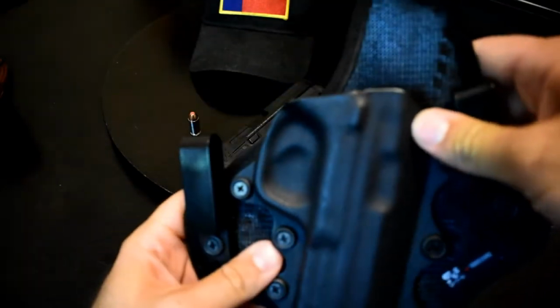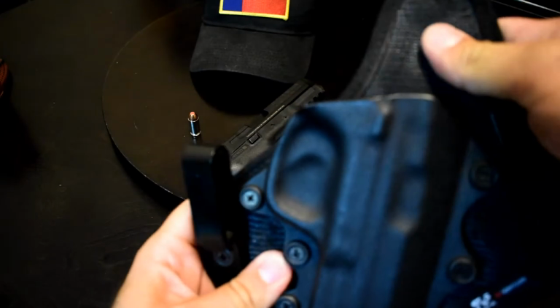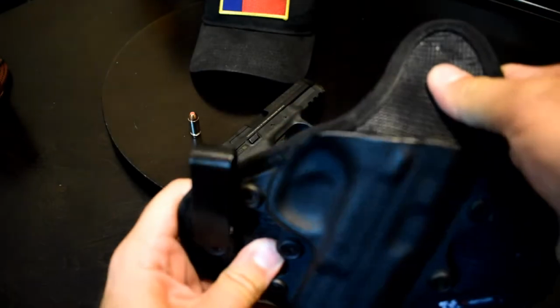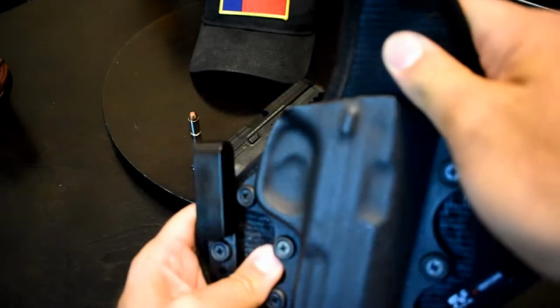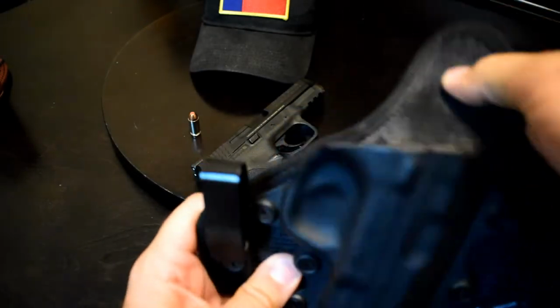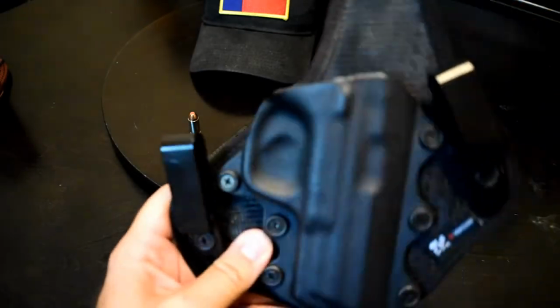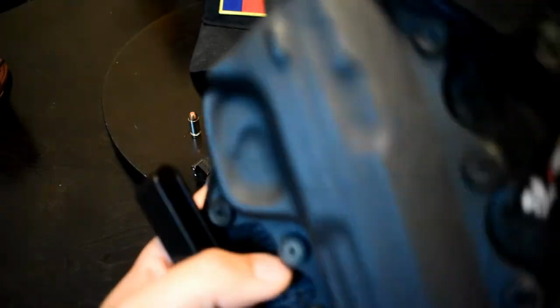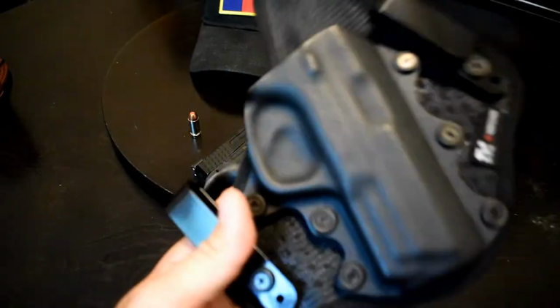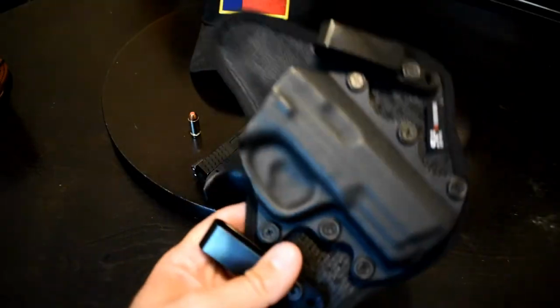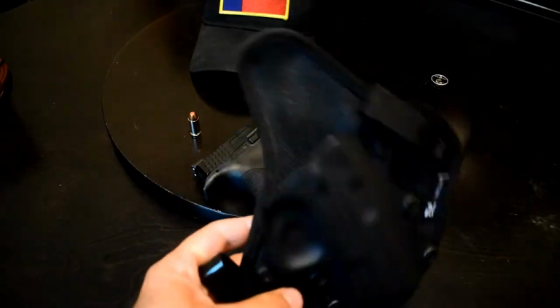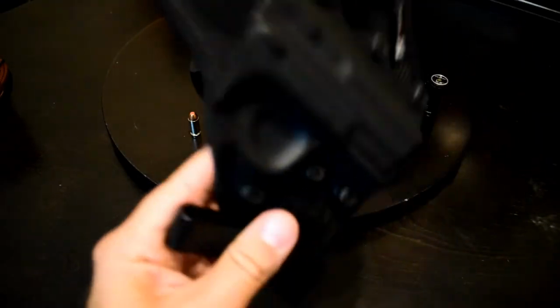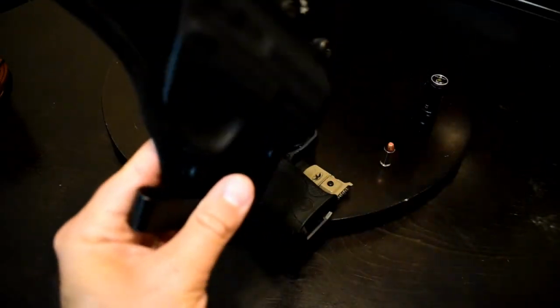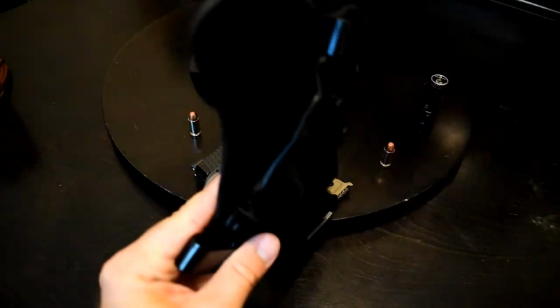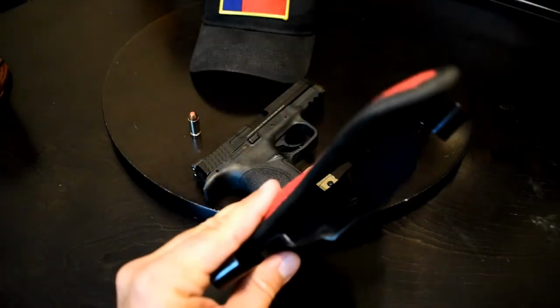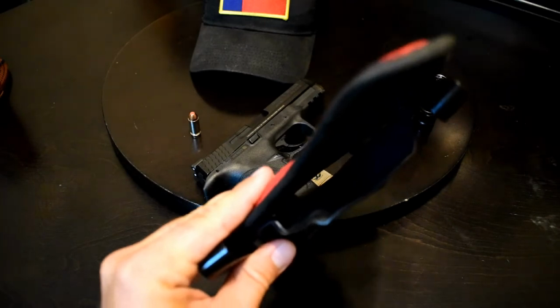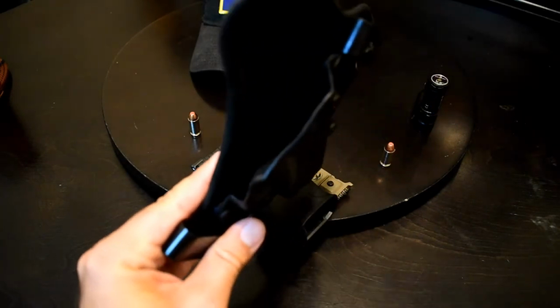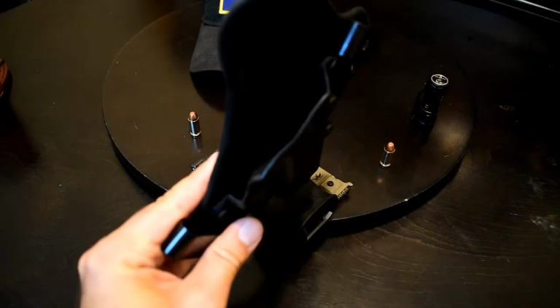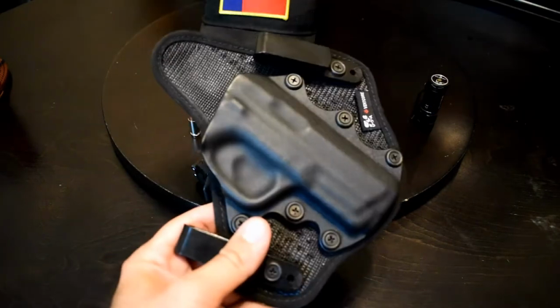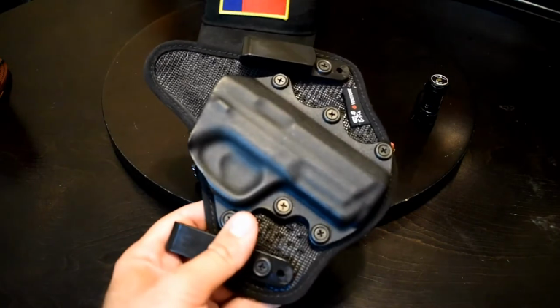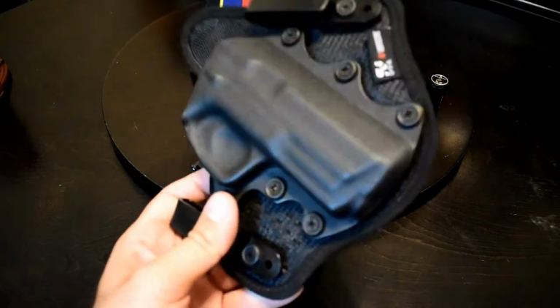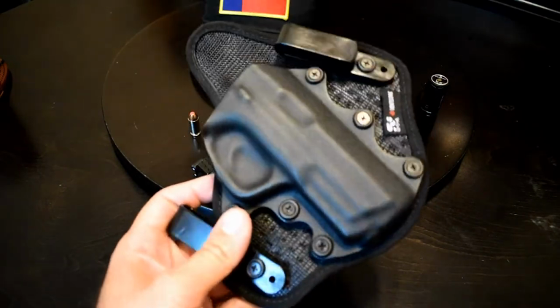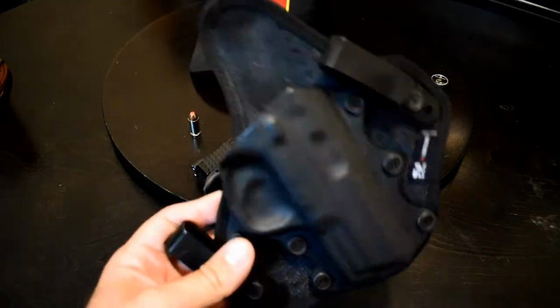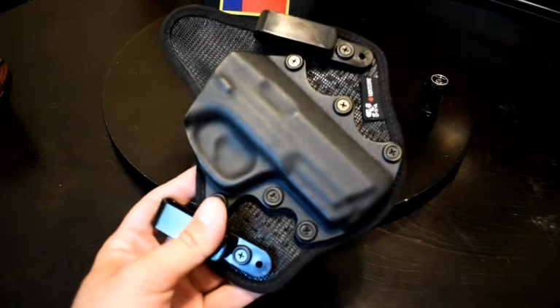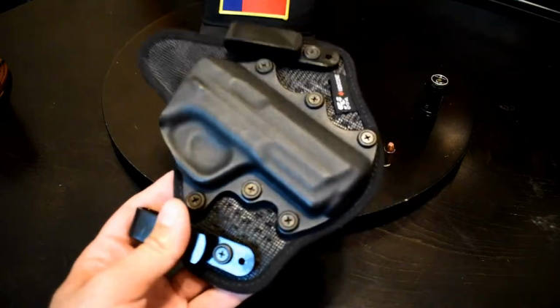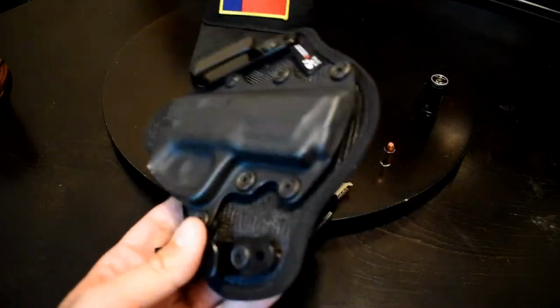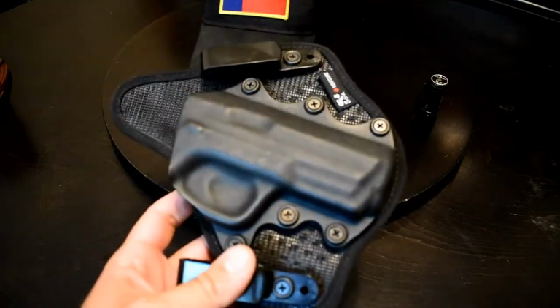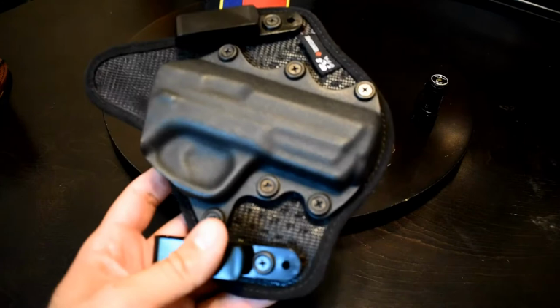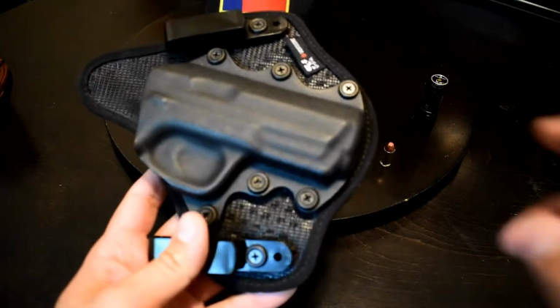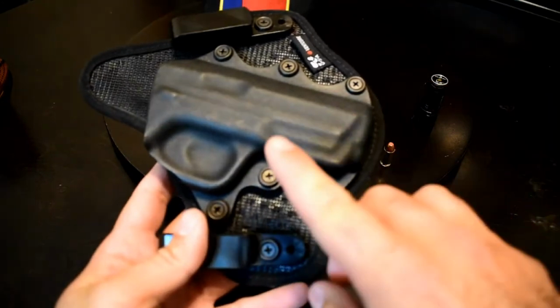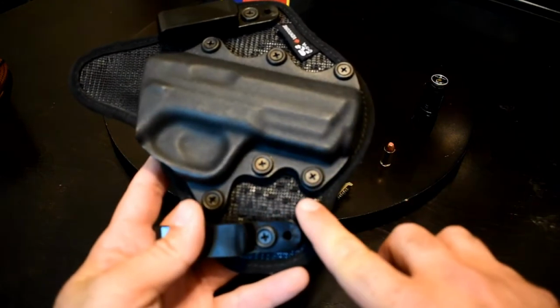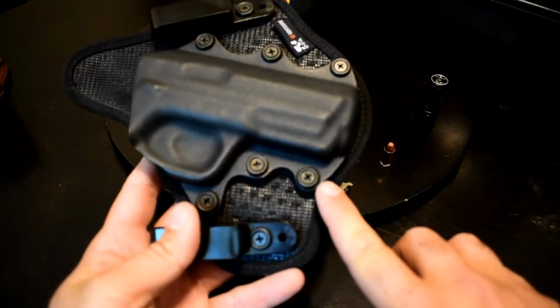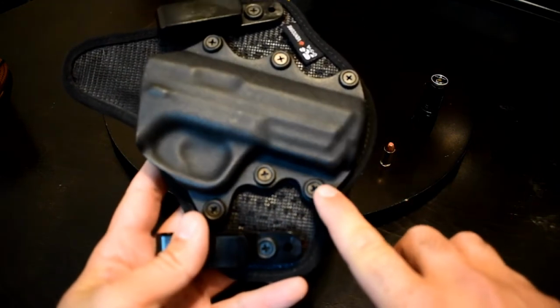This is a much higher quality holster. The Vent Core ventilates so it's not all sweaty against your body — it's actually really, really comfortable. The retention on it is really good, sometimes too good in fact. It's actually sometimes hard to draw, so you might have to adjust these little screws a little bit to make that better.